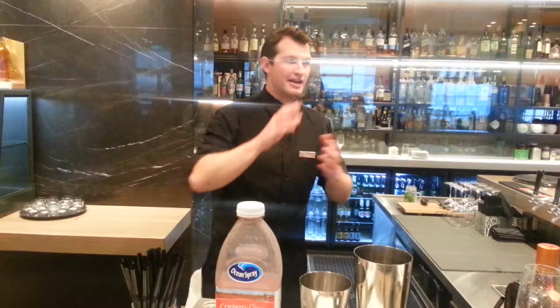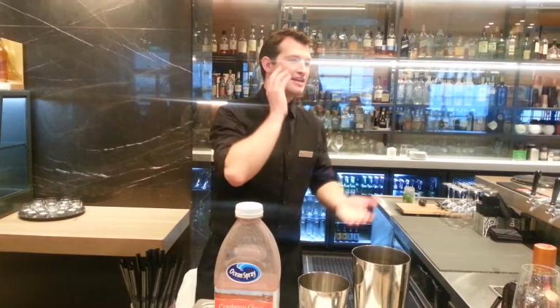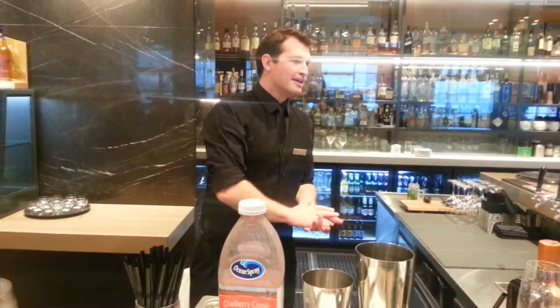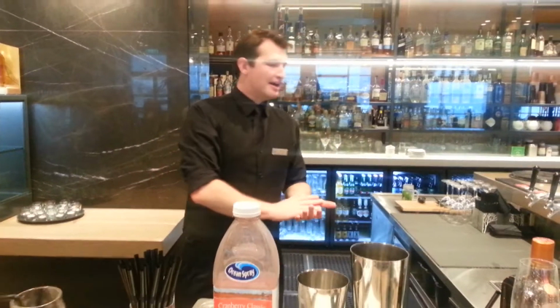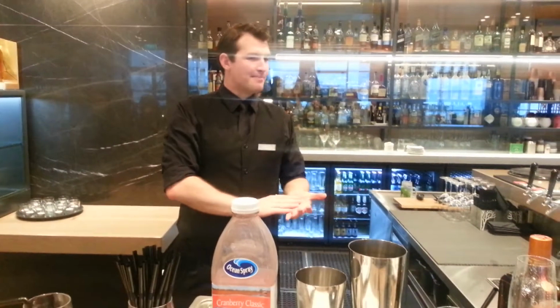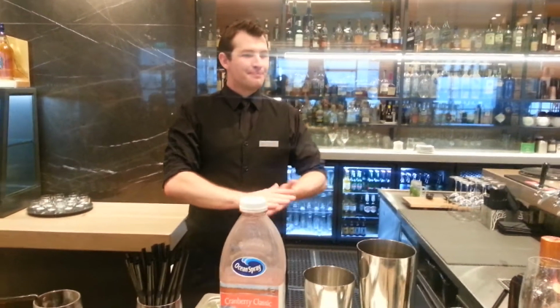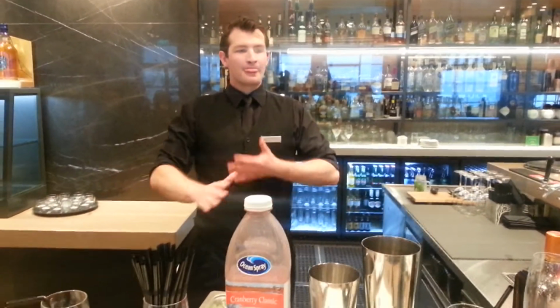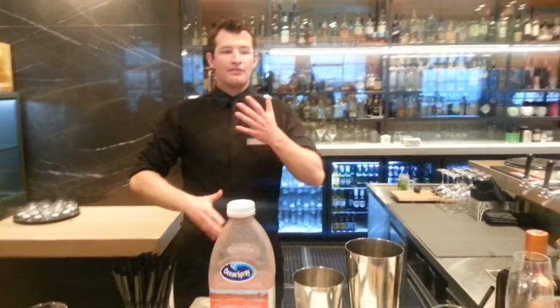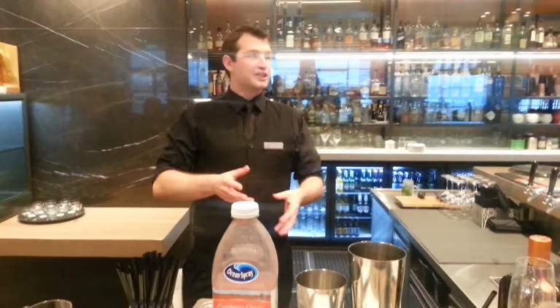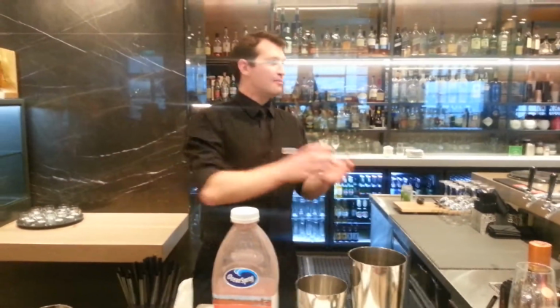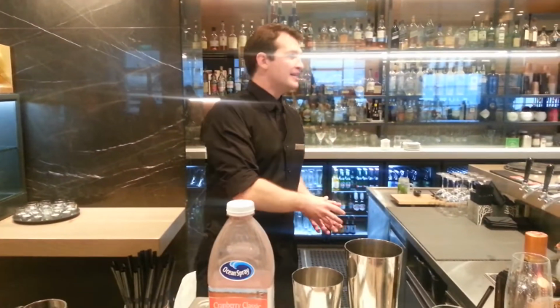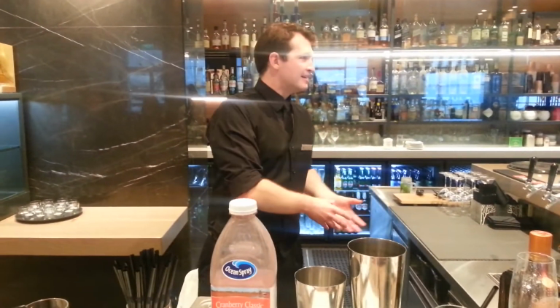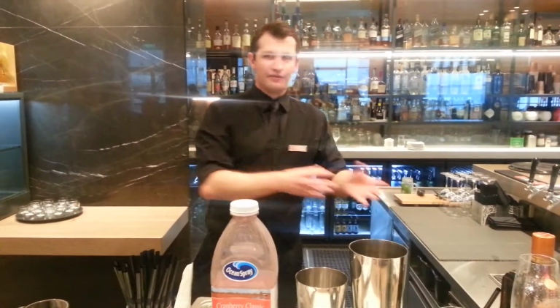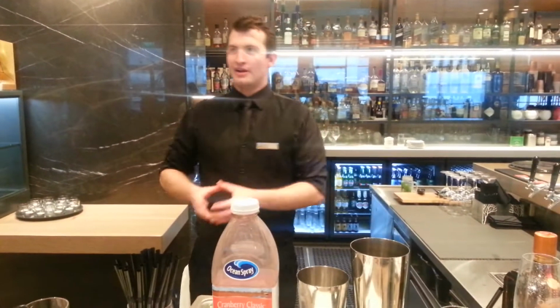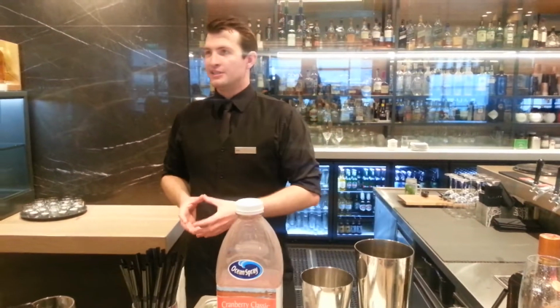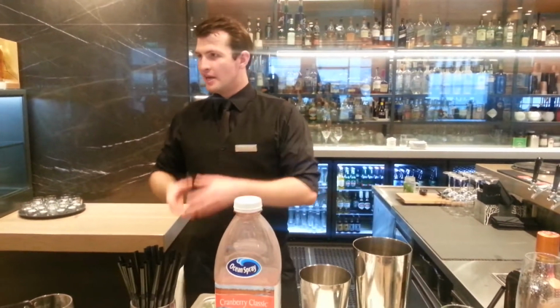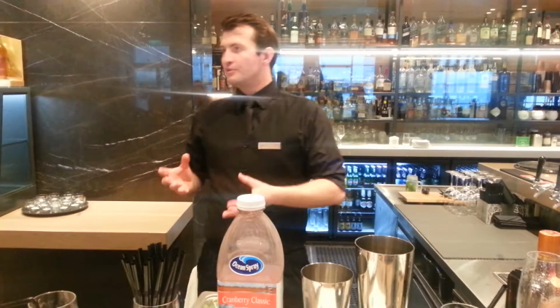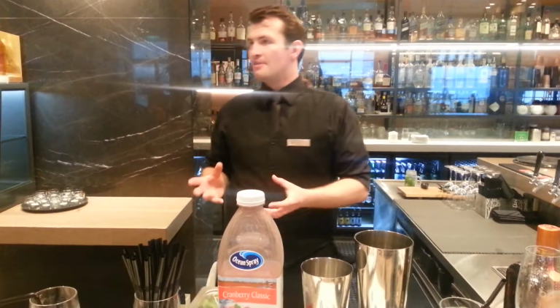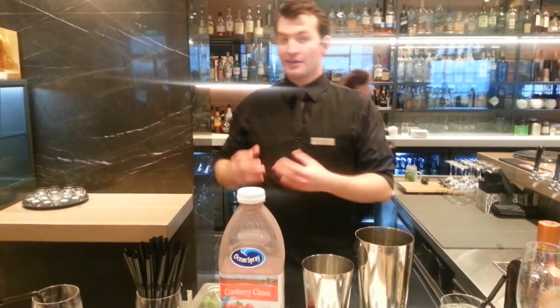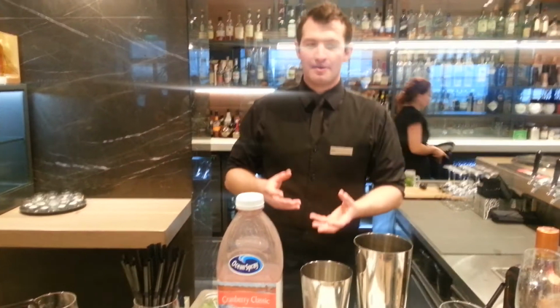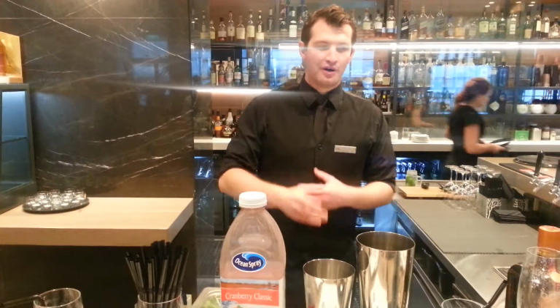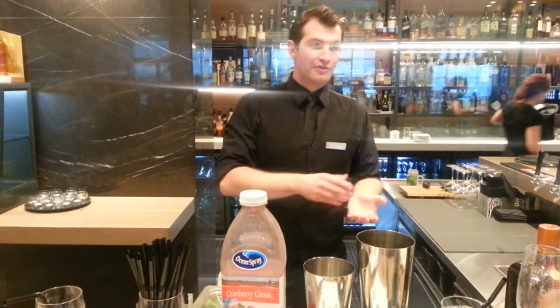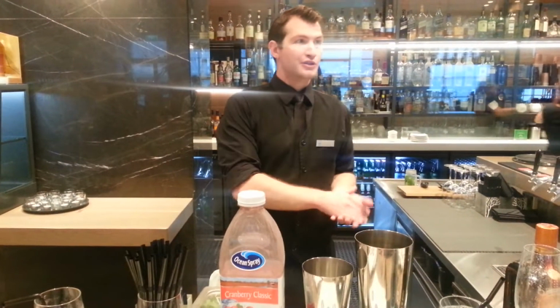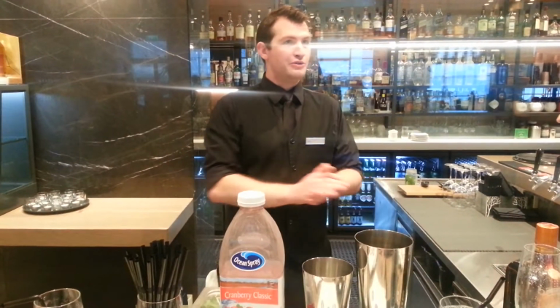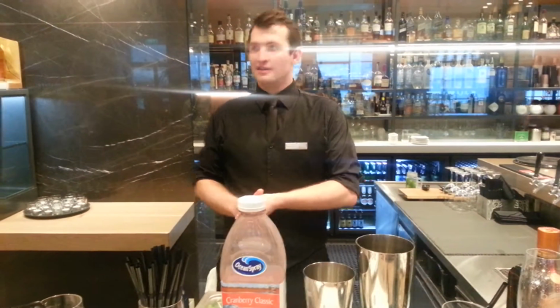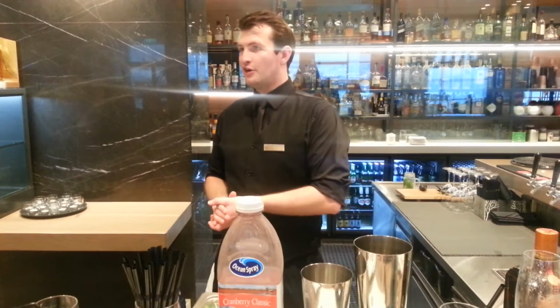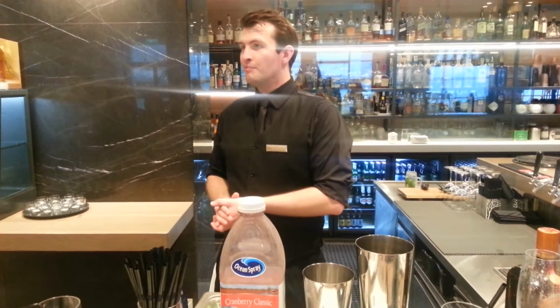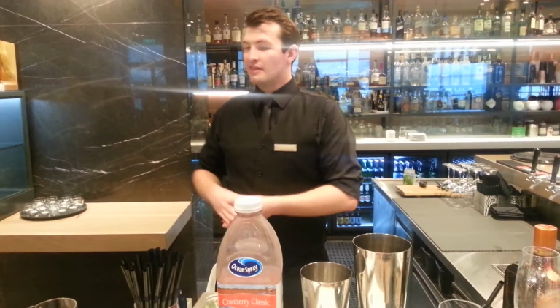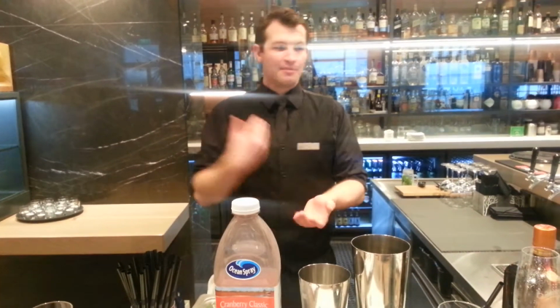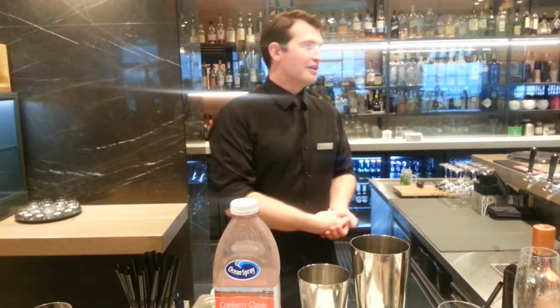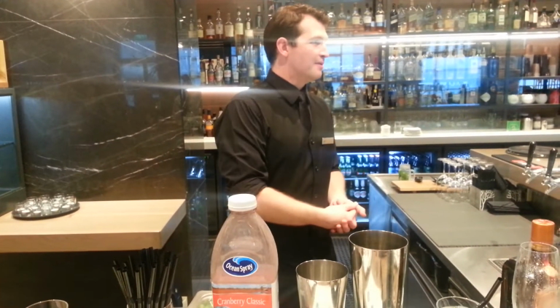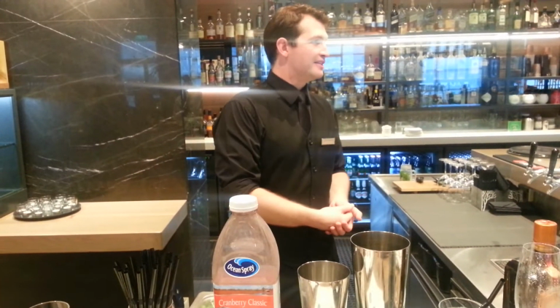A version of a Manhattan, but for the ladies. They had to name what the girls were drinking in the show, and they came up with a Cosmopolitan.